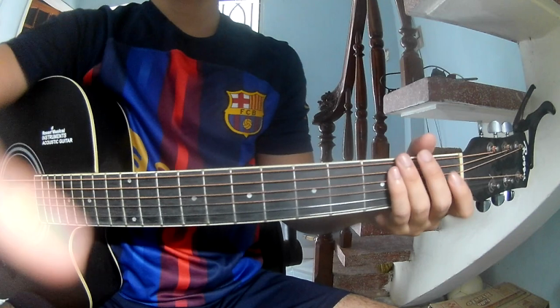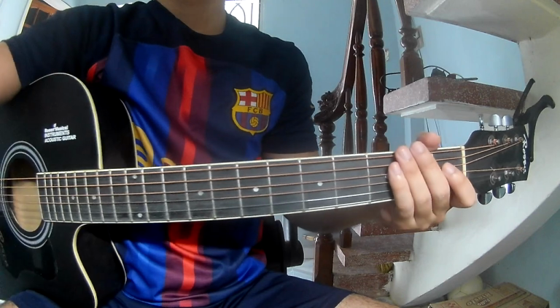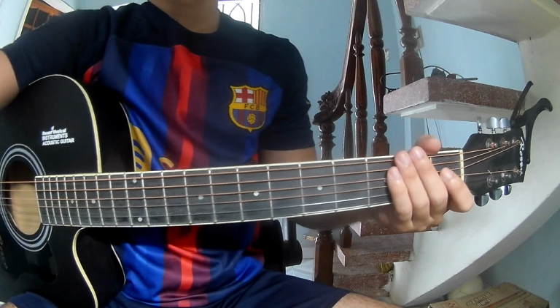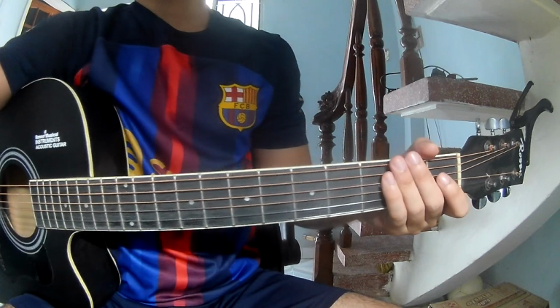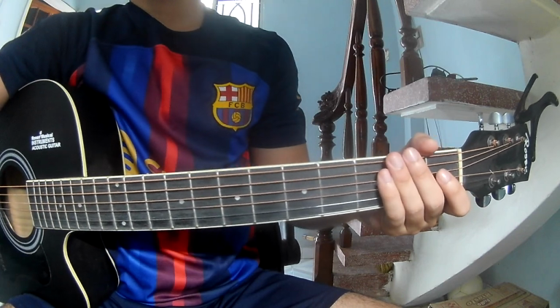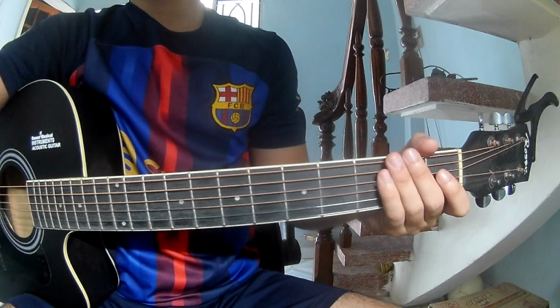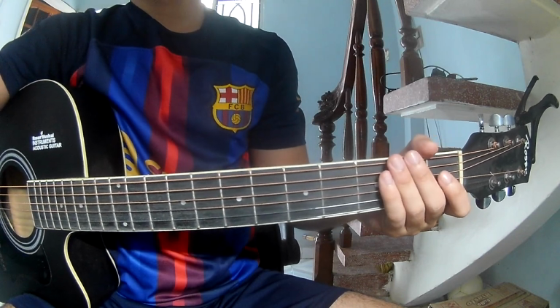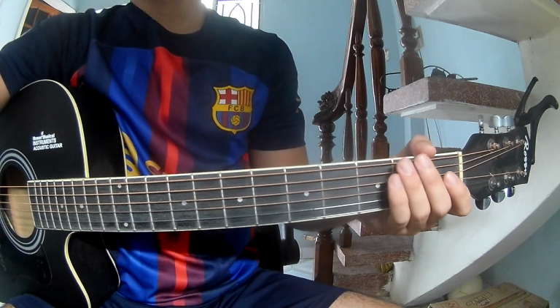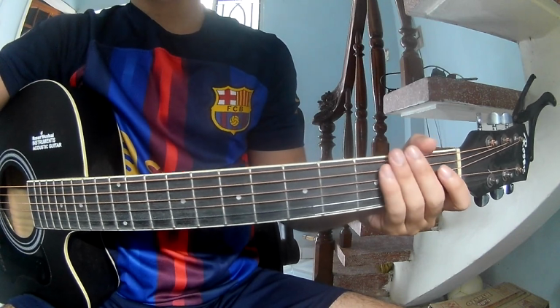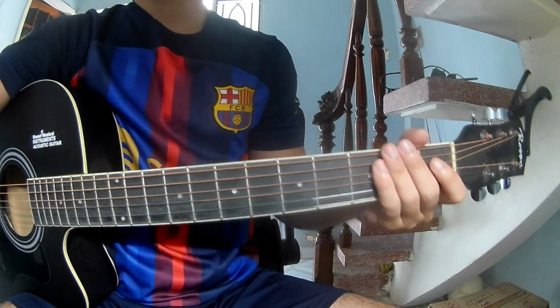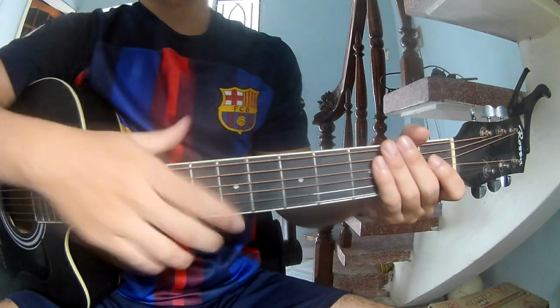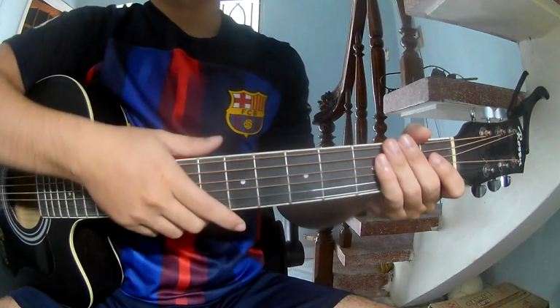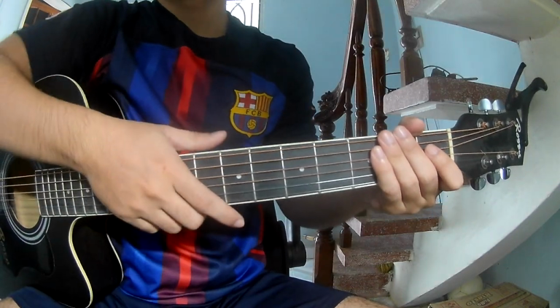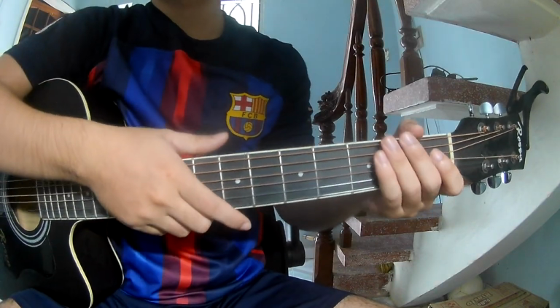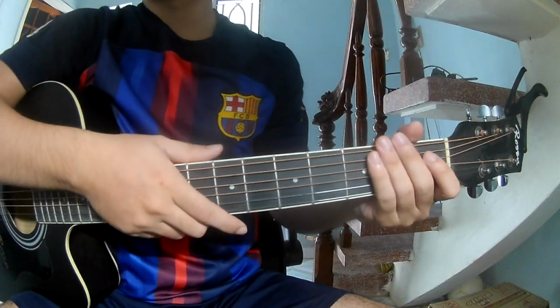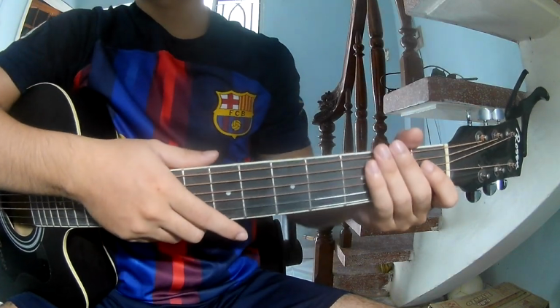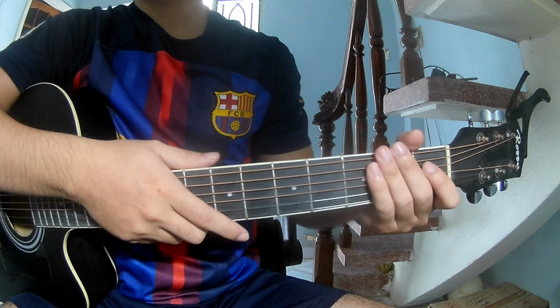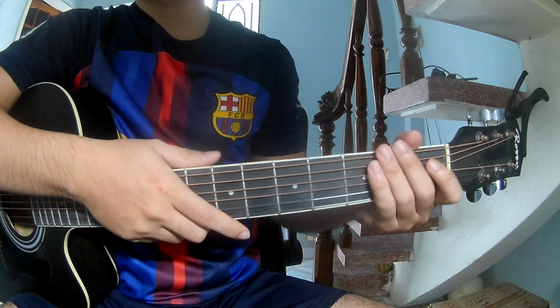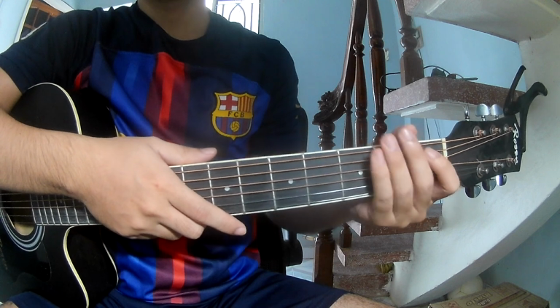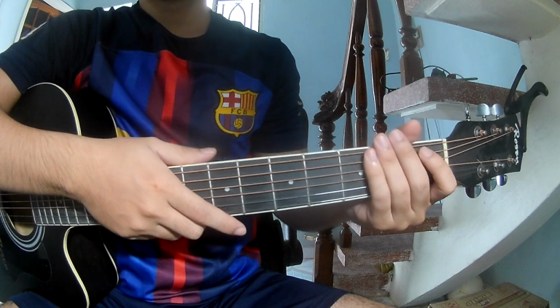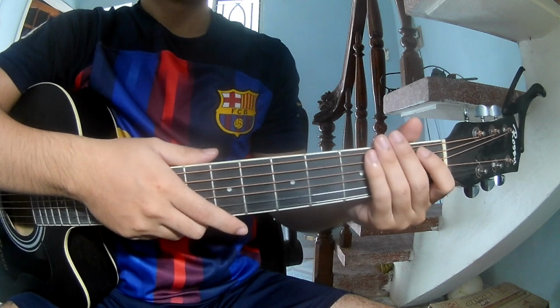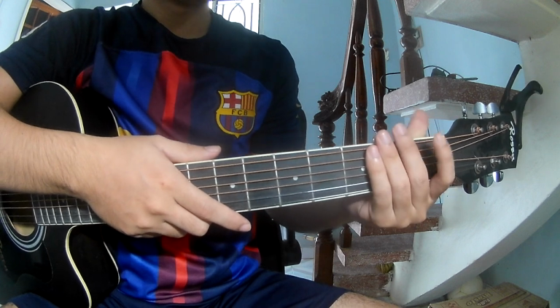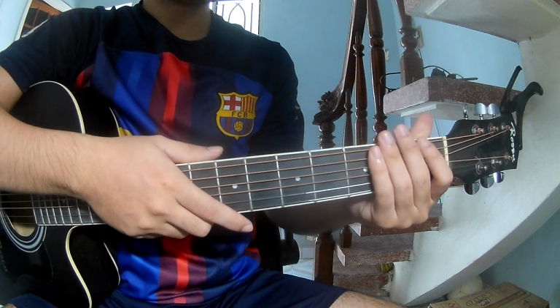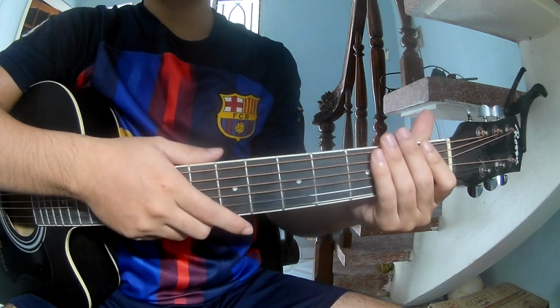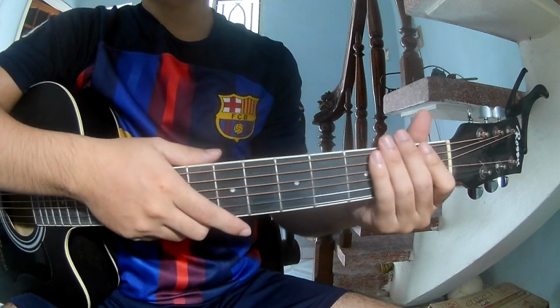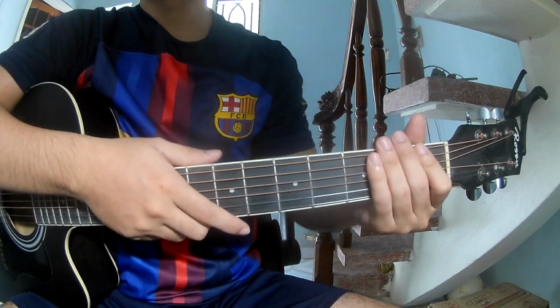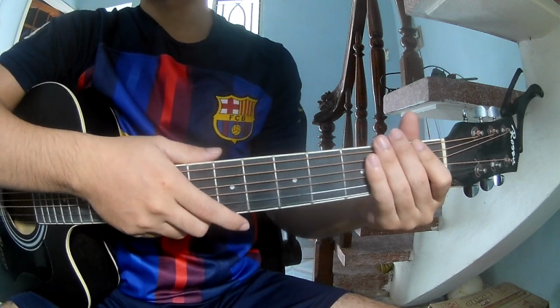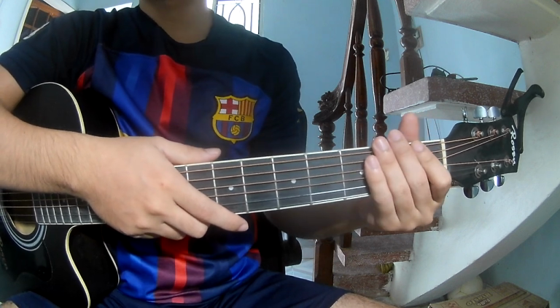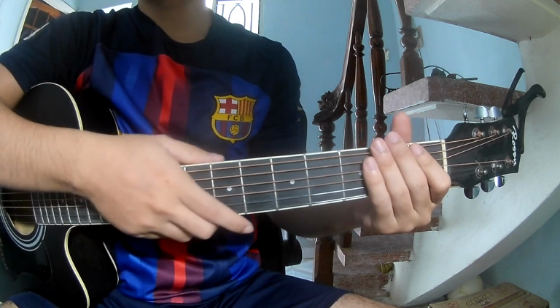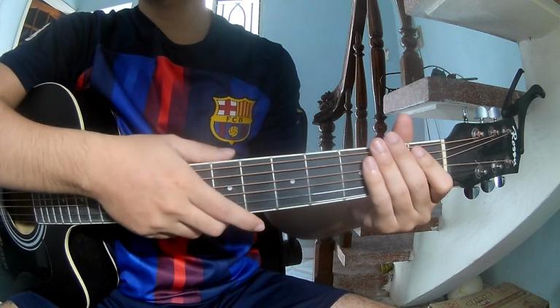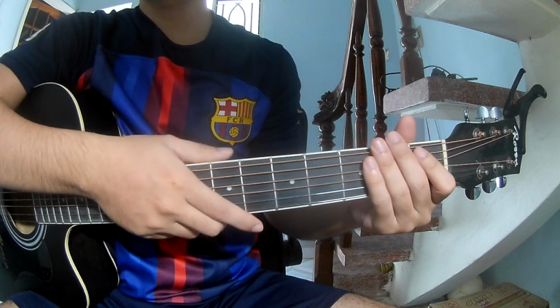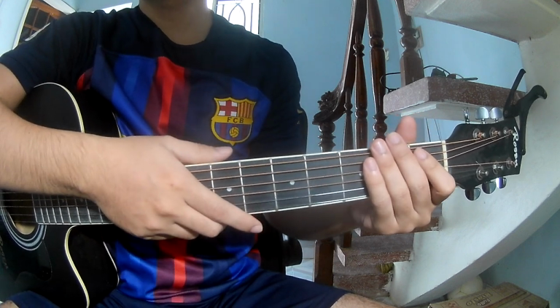Hi everyone, today we'll see how to play the Steel Yores by Skisleroy. You can find the book in the description. First, notice the cable.